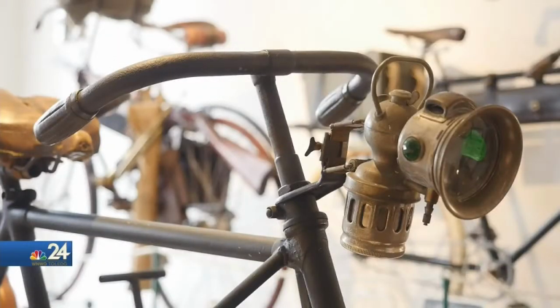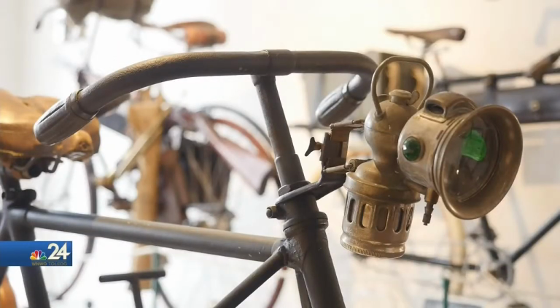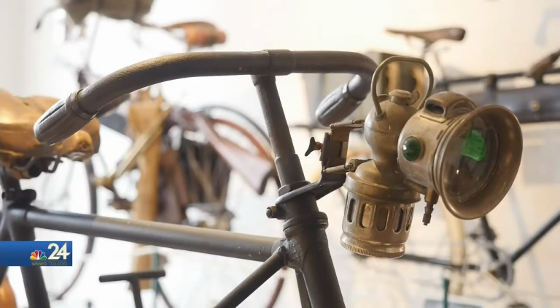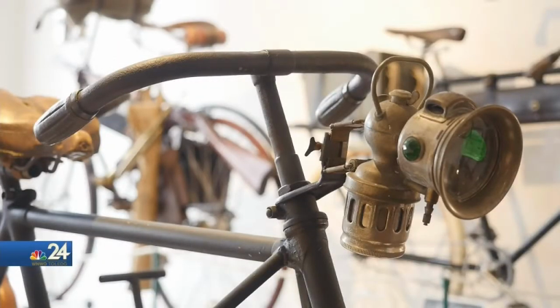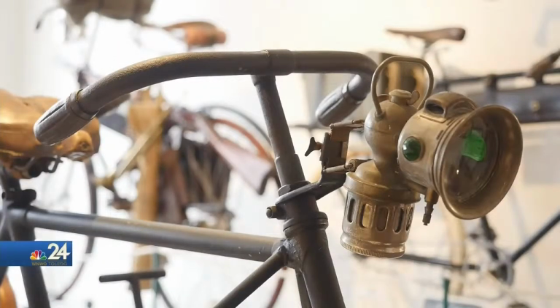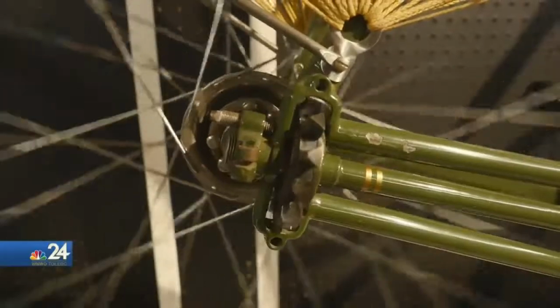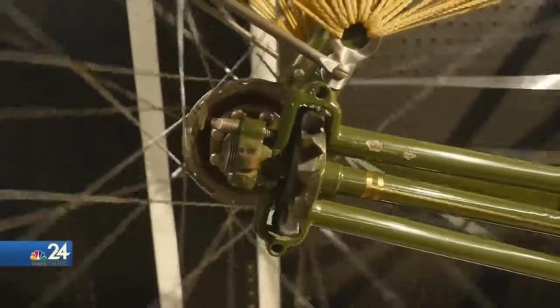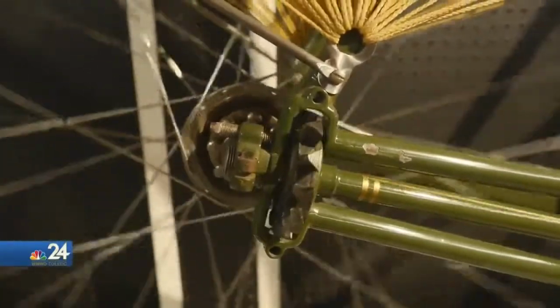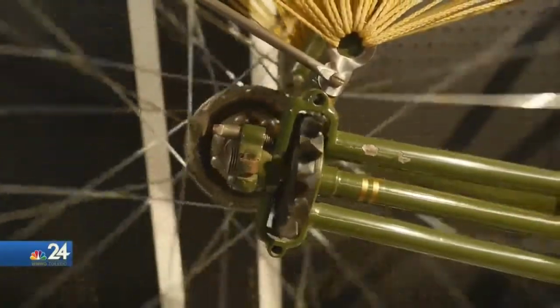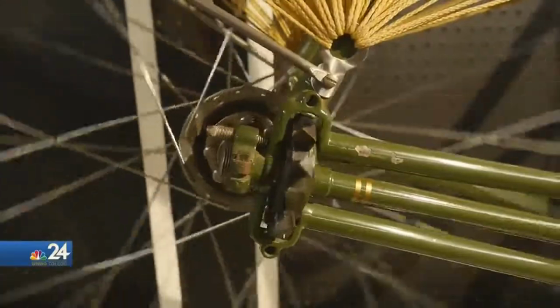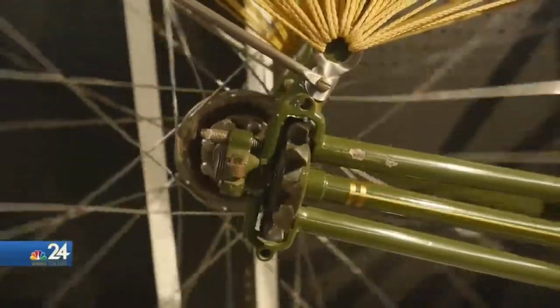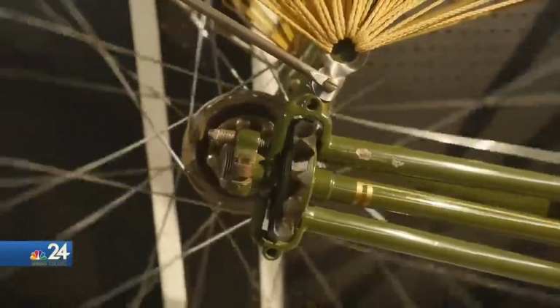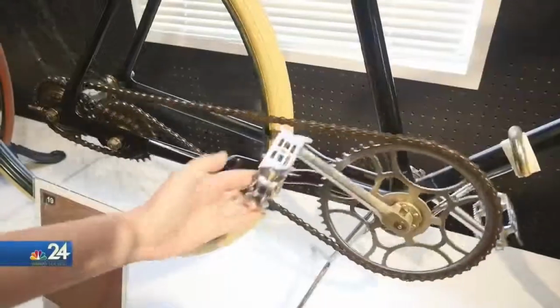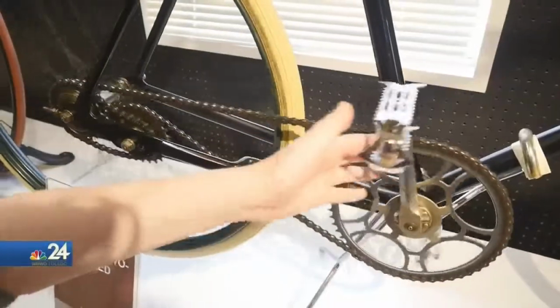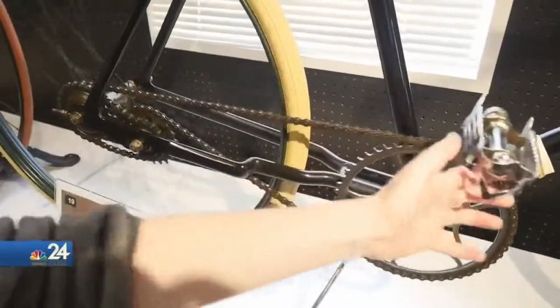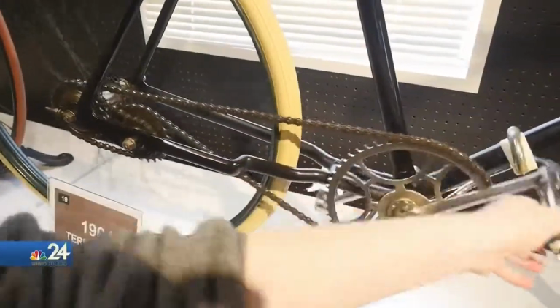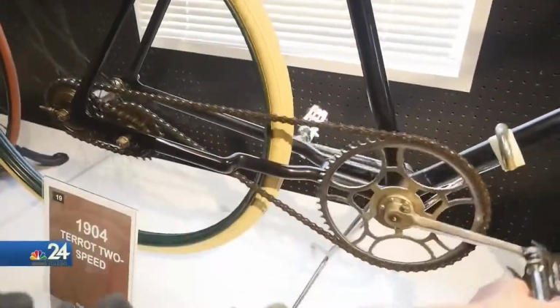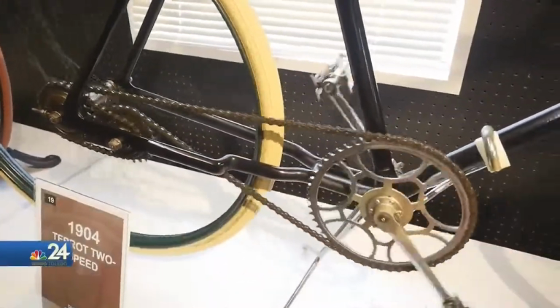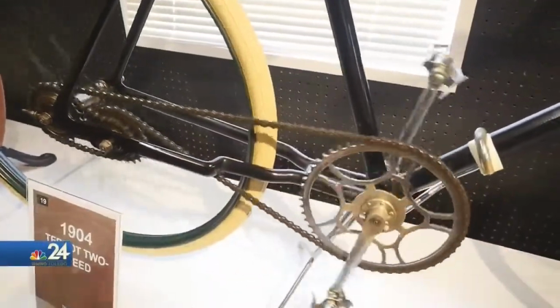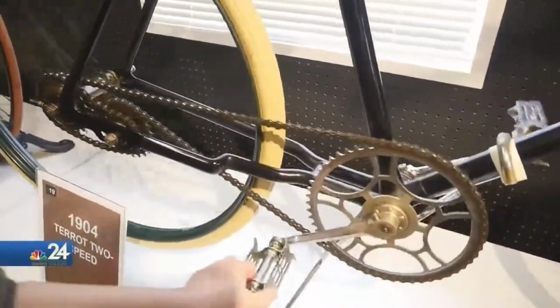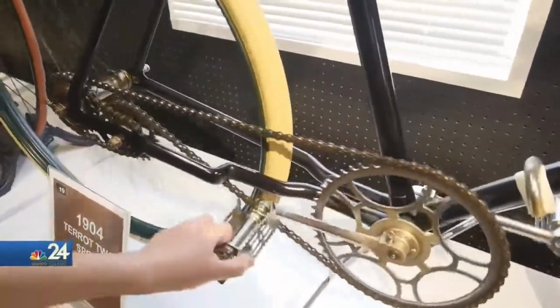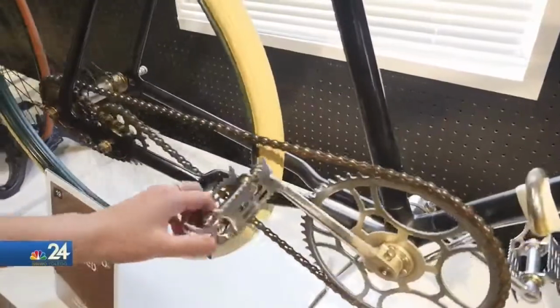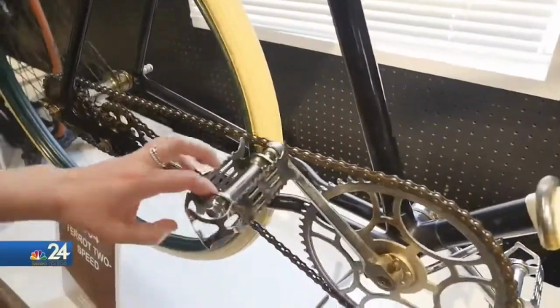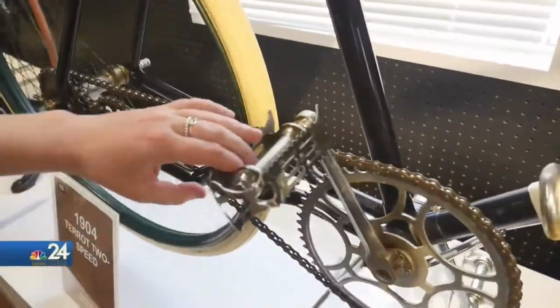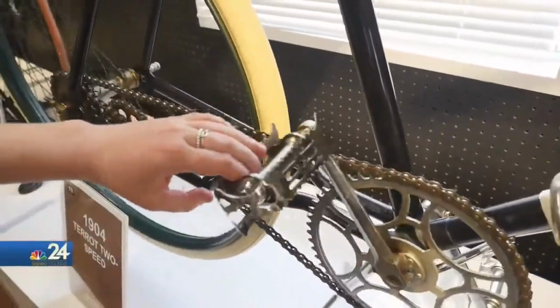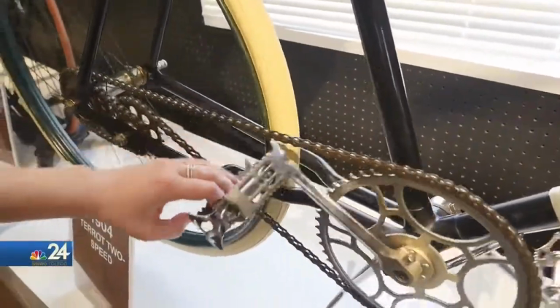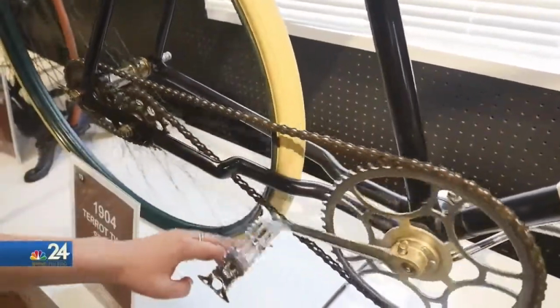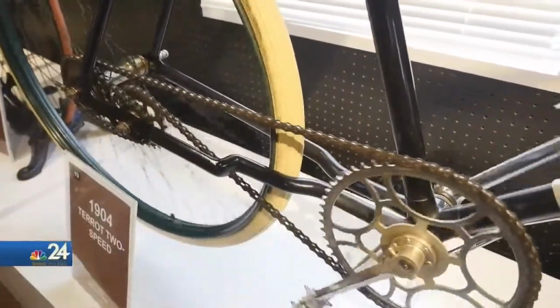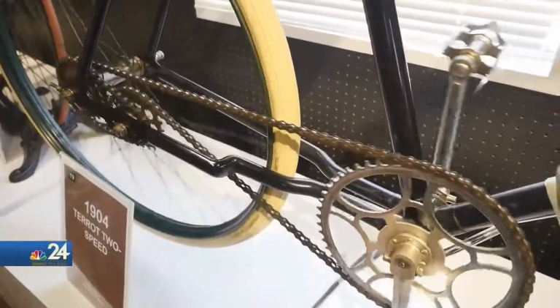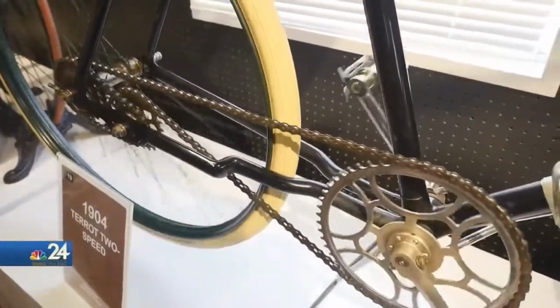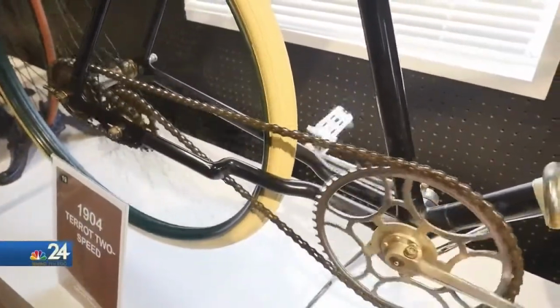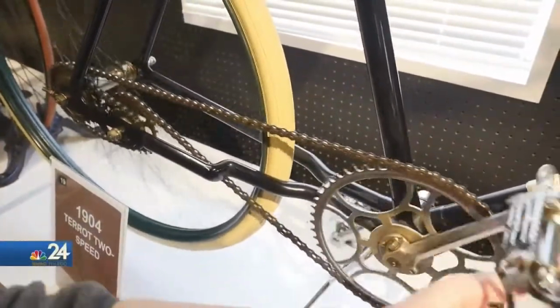Covering every design and technique the bicycle has ever seen. So when you pedal forward, you're traveling in your lower gear. And when you want to switch, you'll just start pedaling backwards, and you can feel it shift into that higher gear.